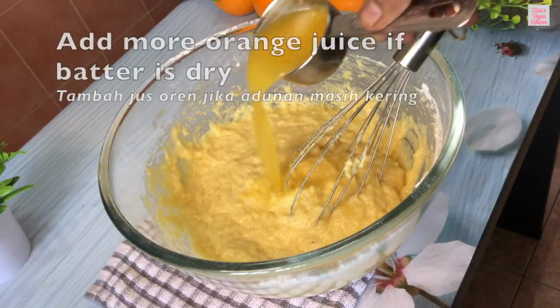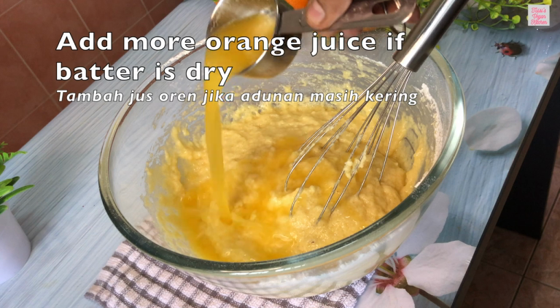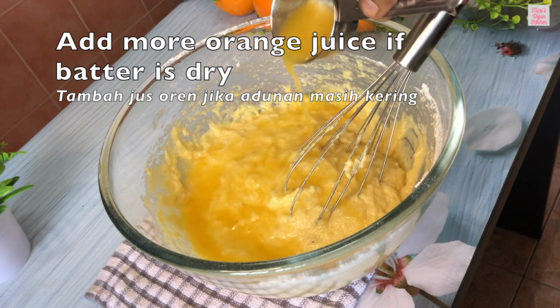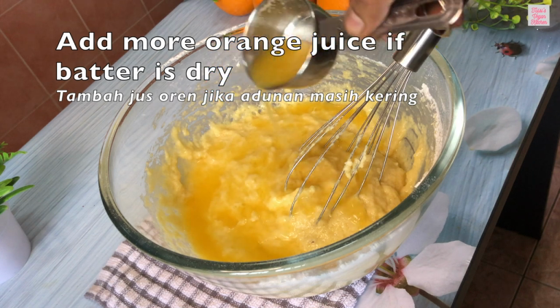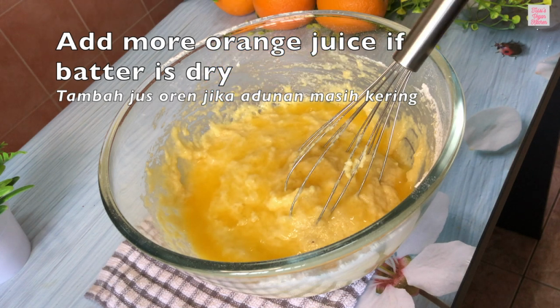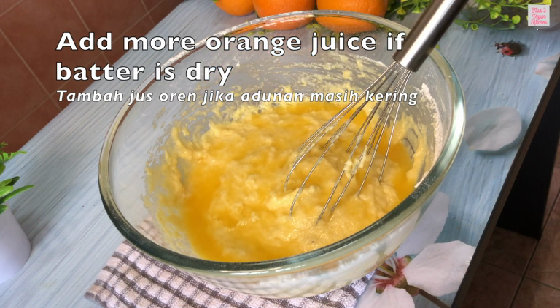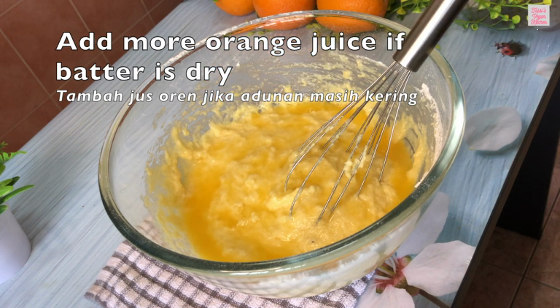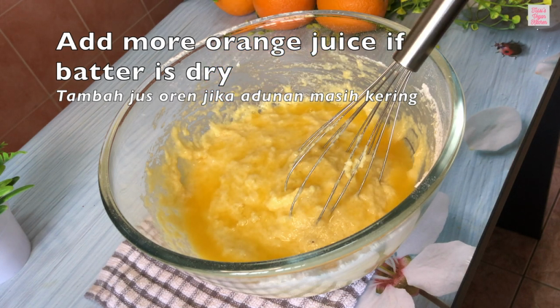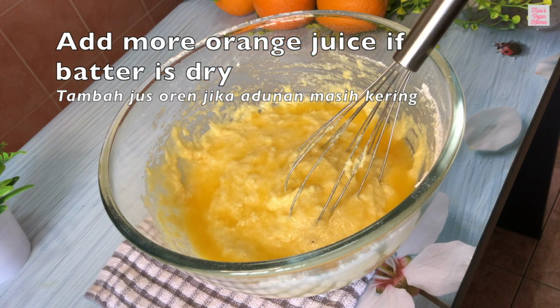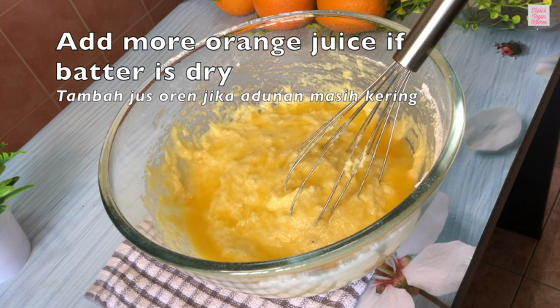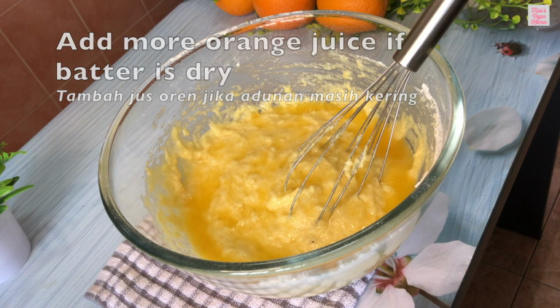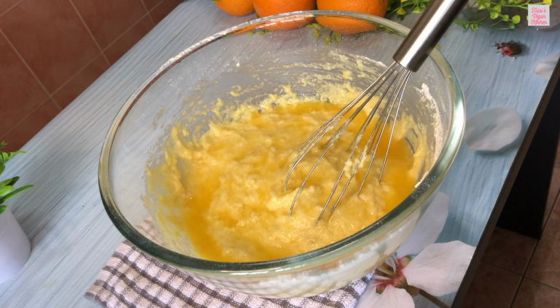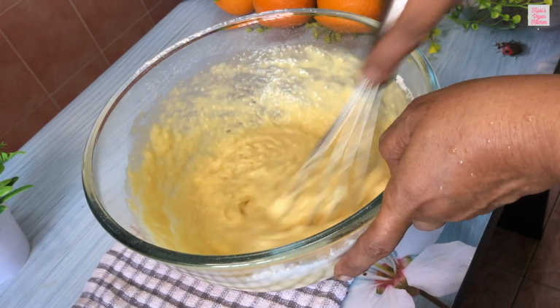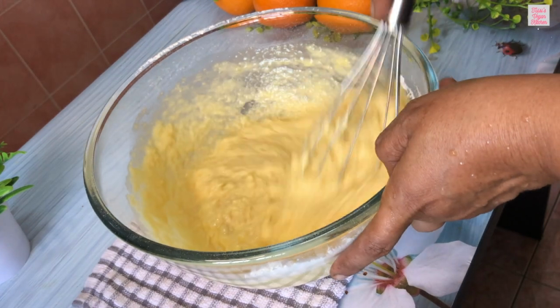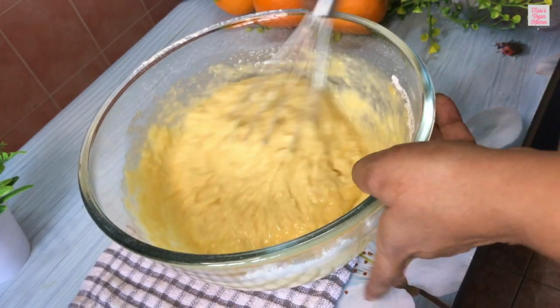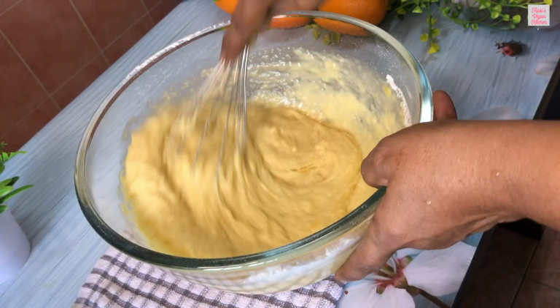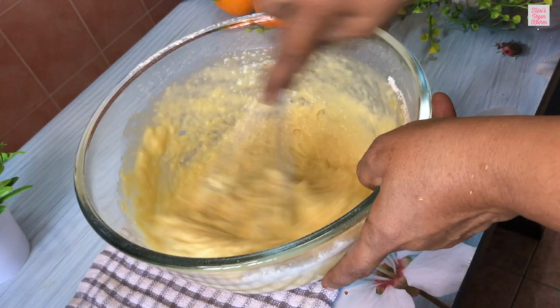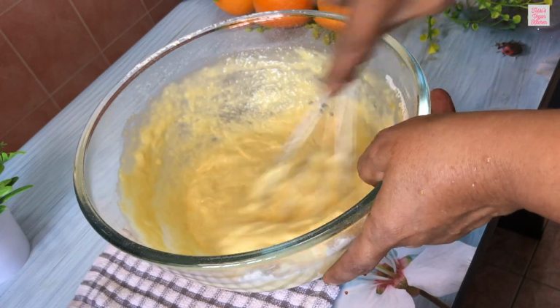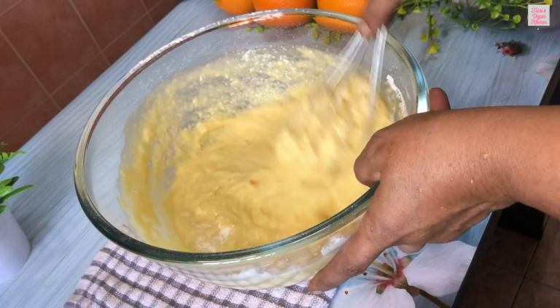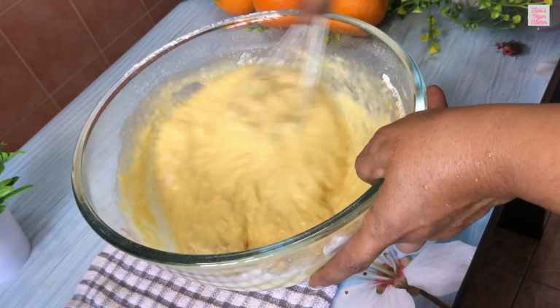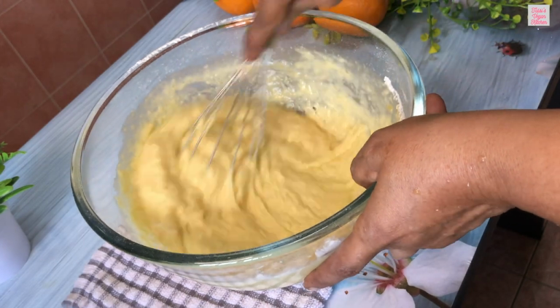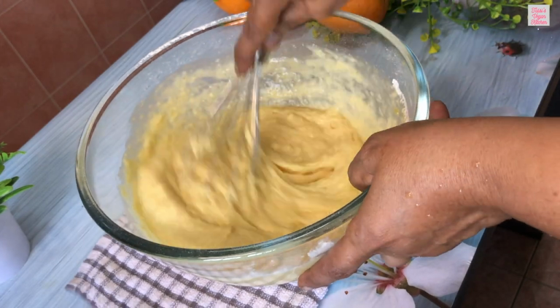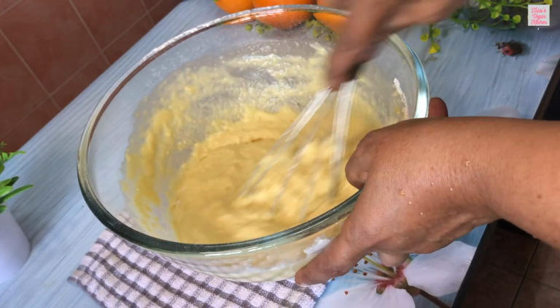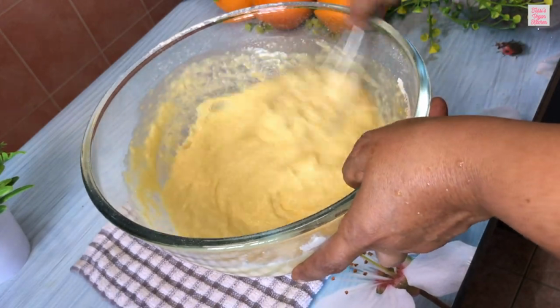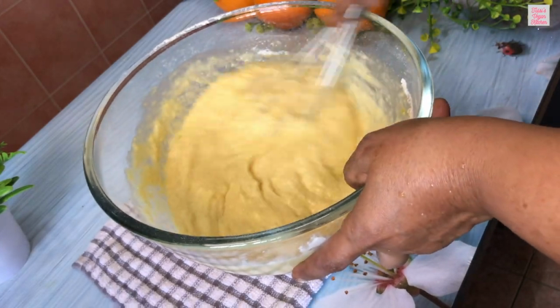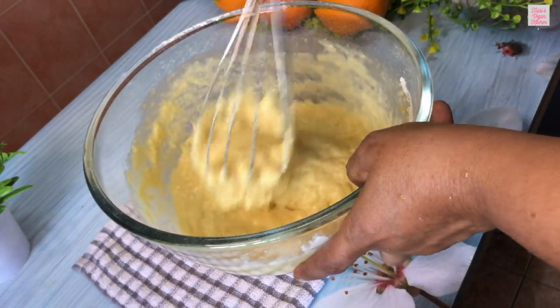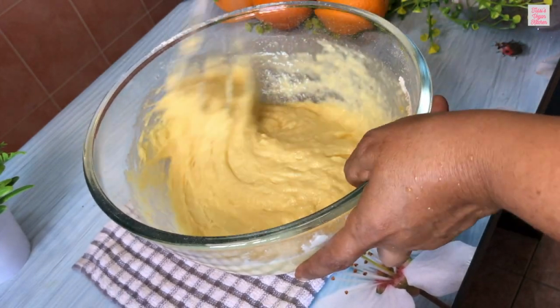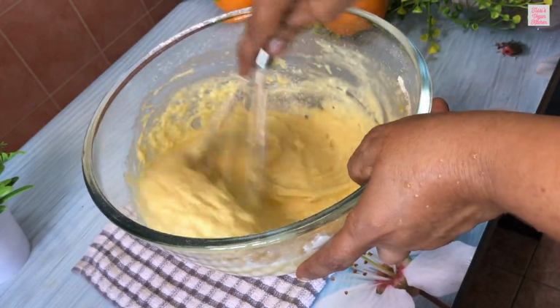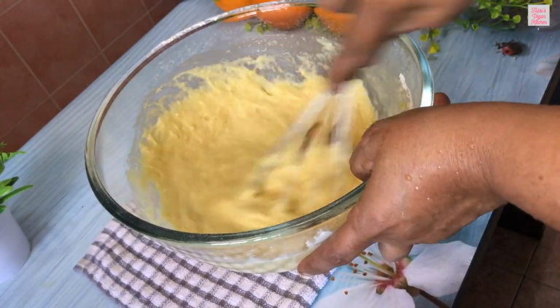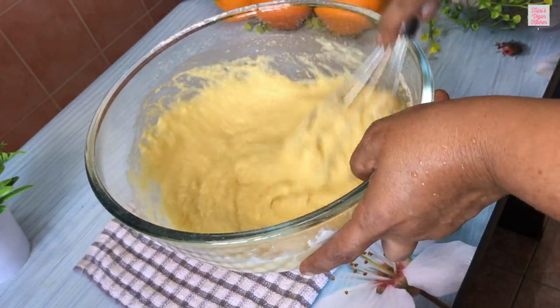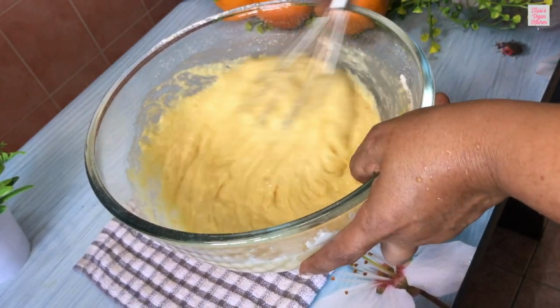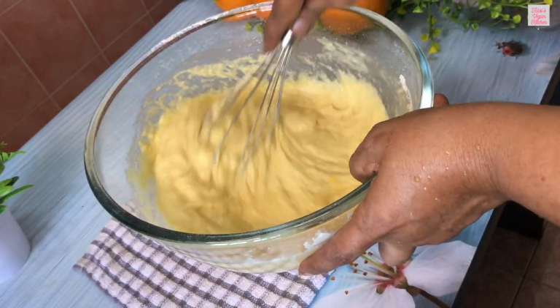You may add more orange juice or plant-based milk if the batter is too dry. I'm adding another quarter cup of orange juice. Be careful not to over mix.